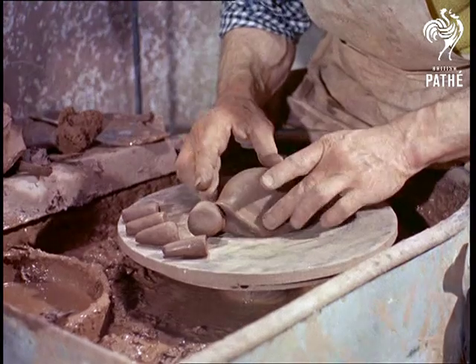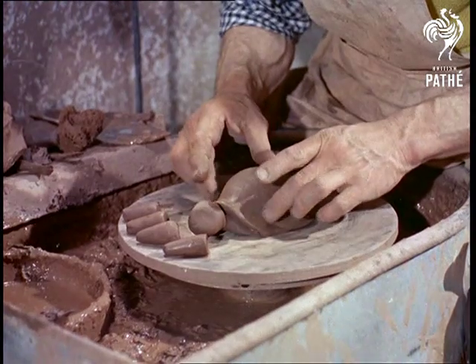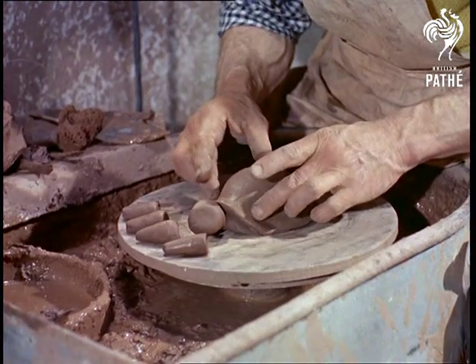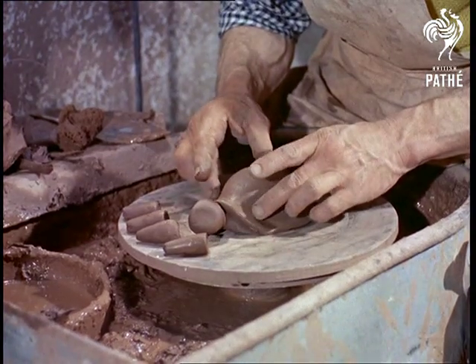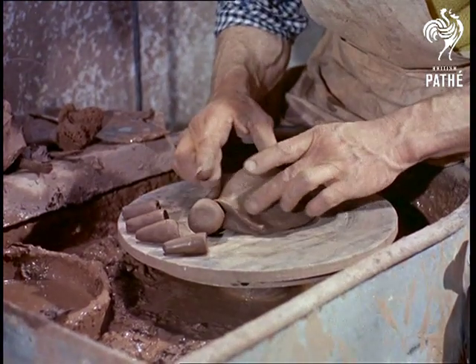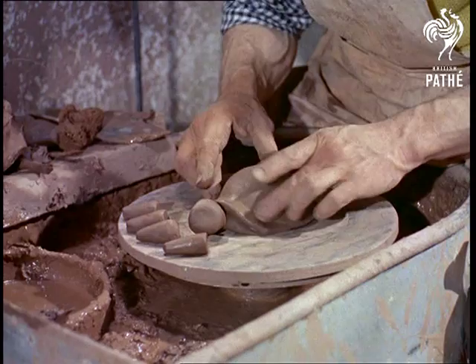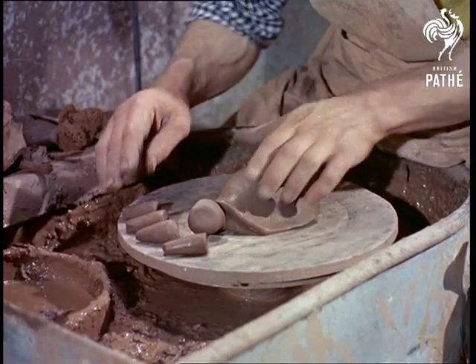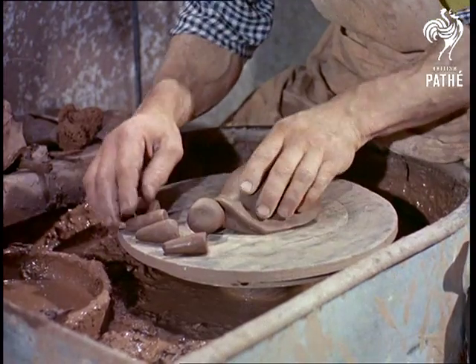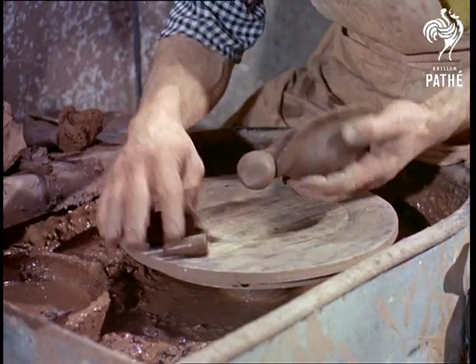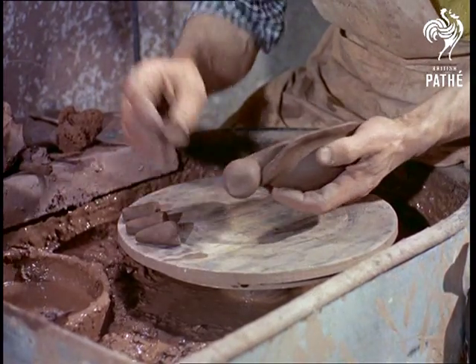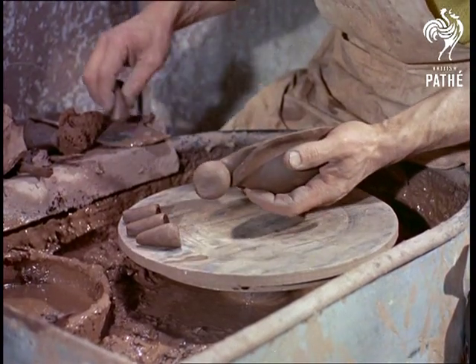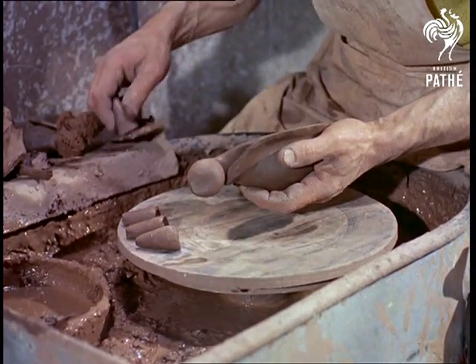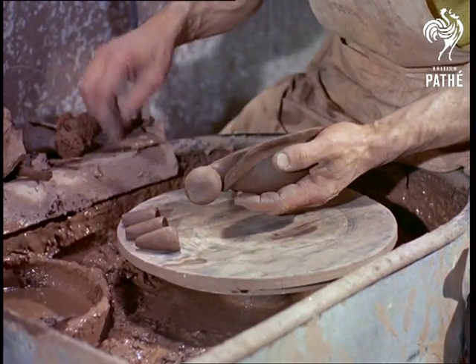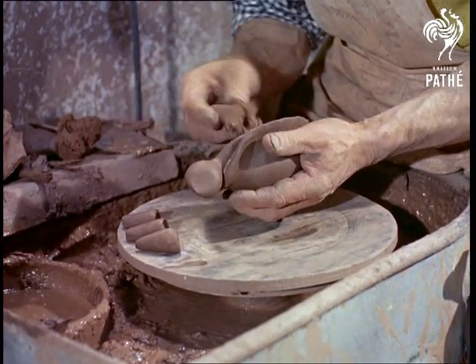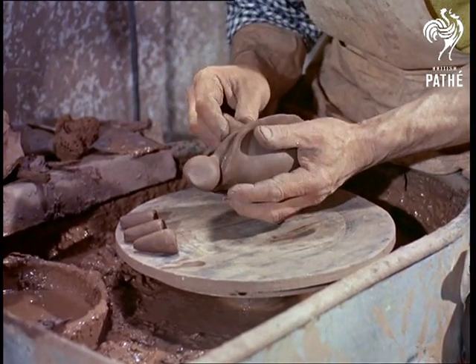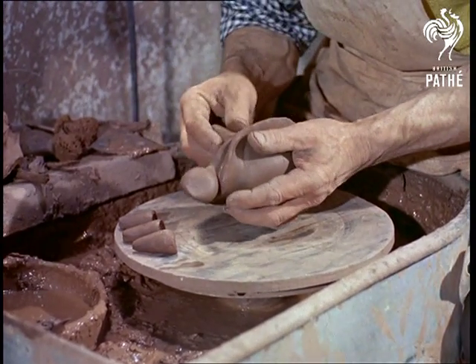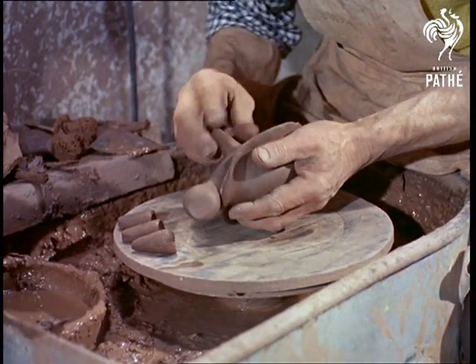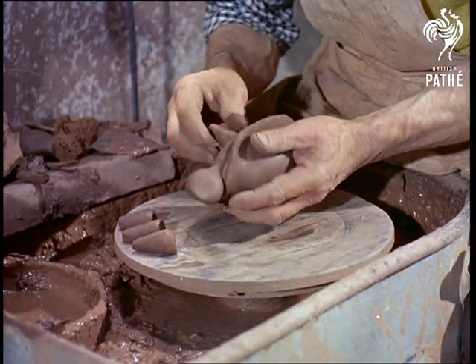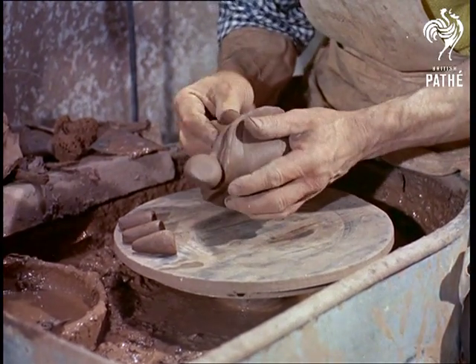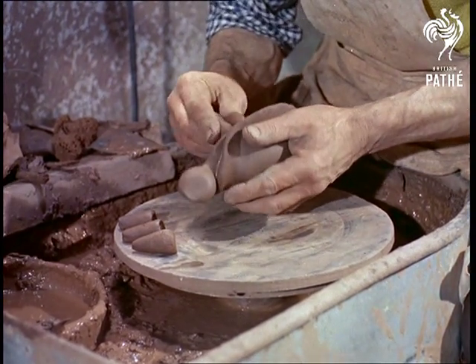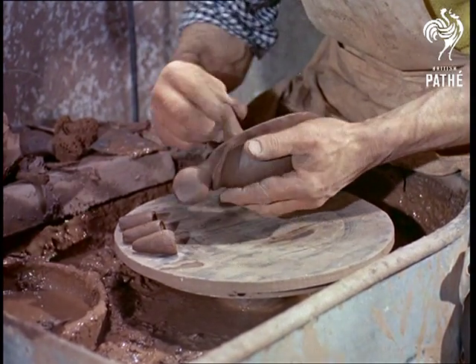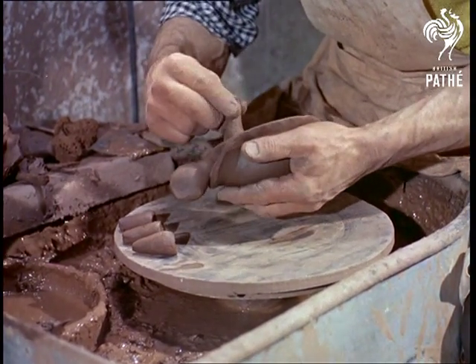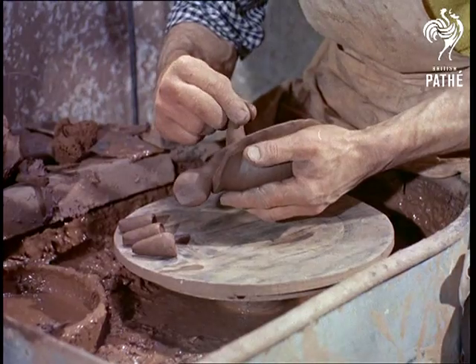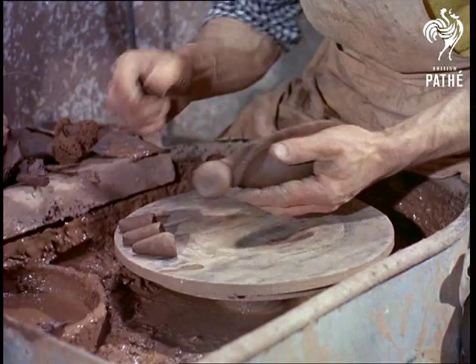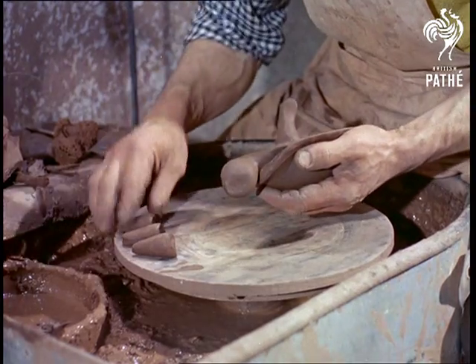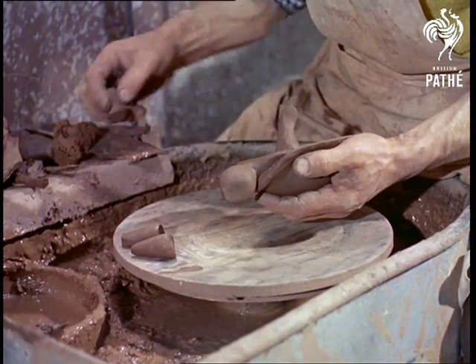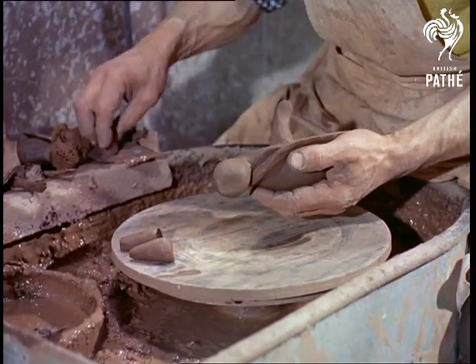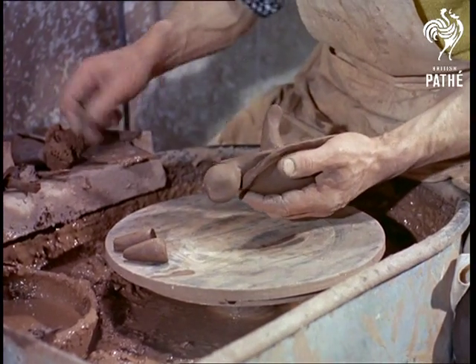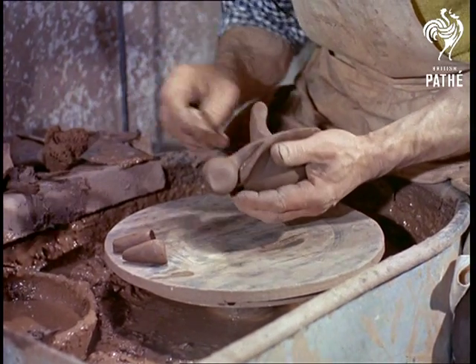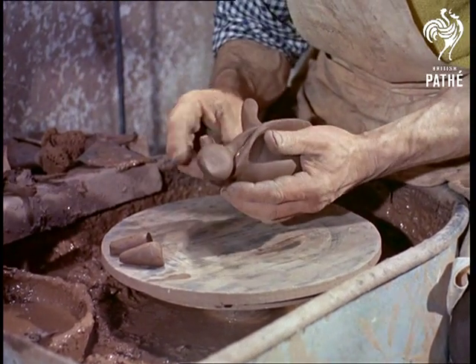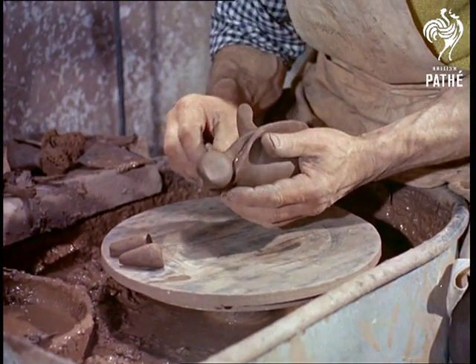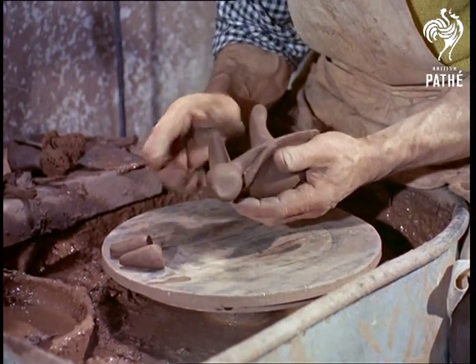When the modelling is finished, a process called slip trailing — coating the figure with a liquid clay of their own formula — is carried out, and the model is then kiln fired for about 24 hours.